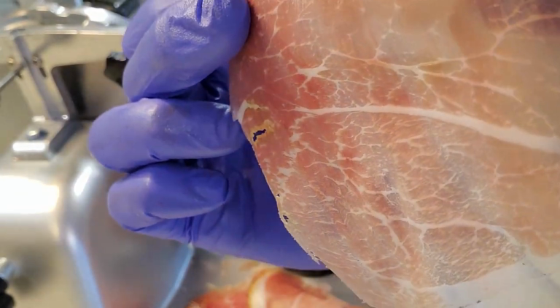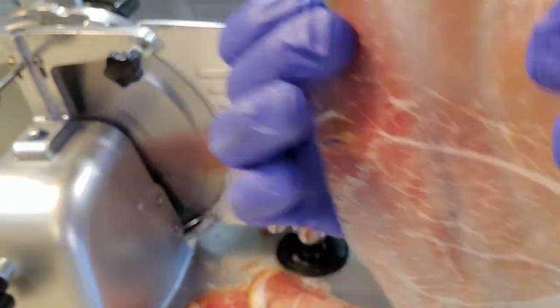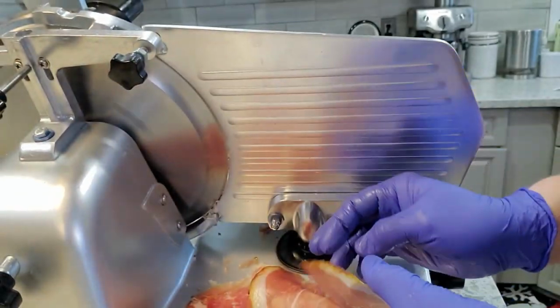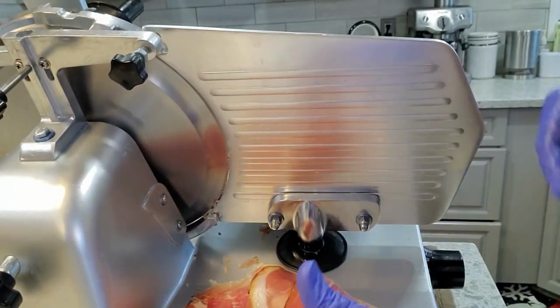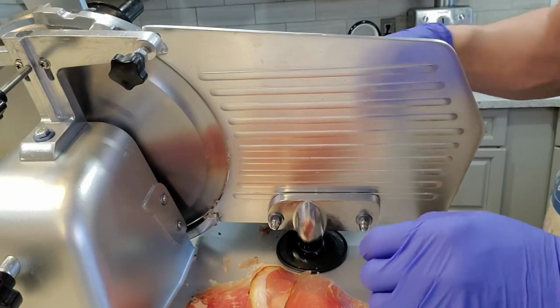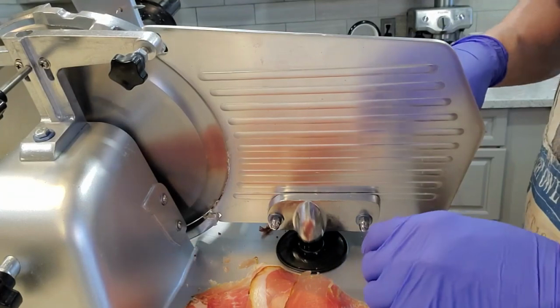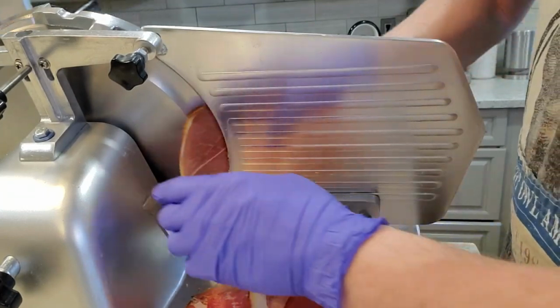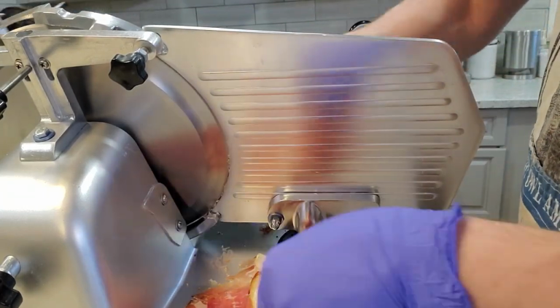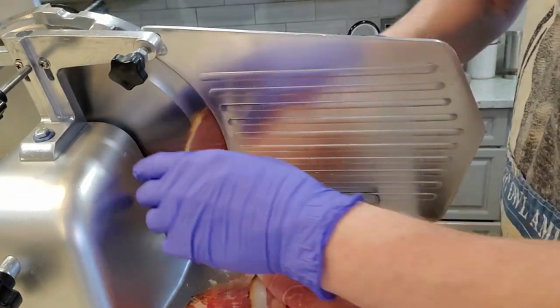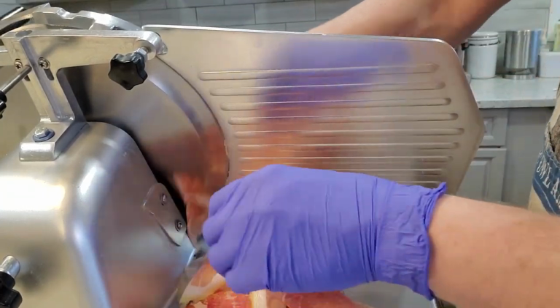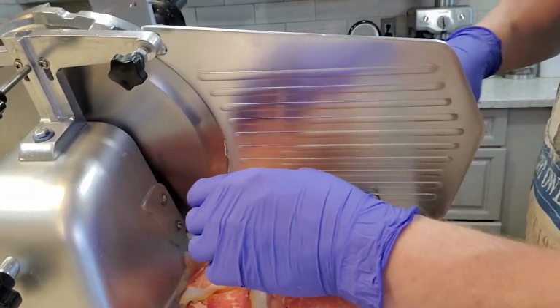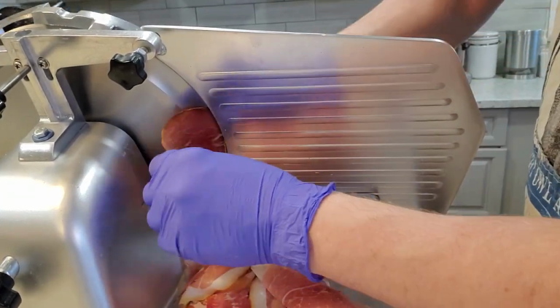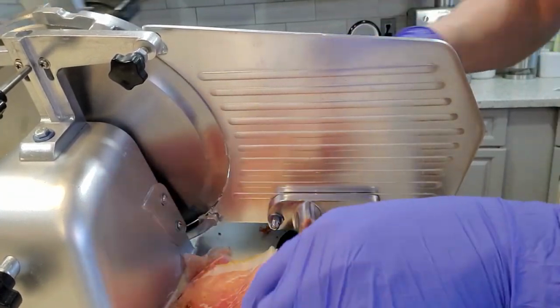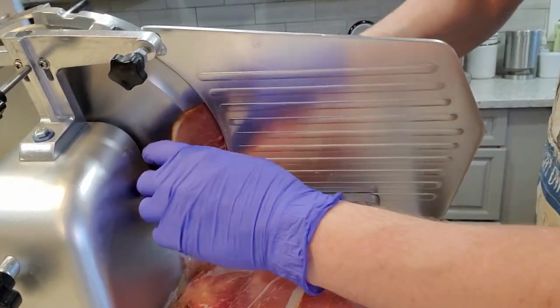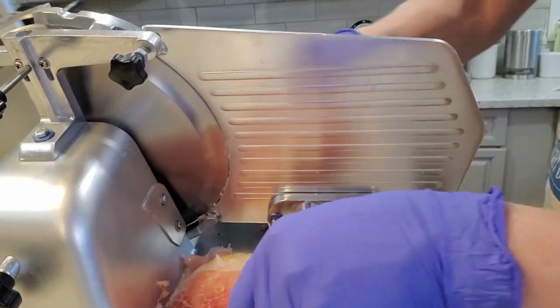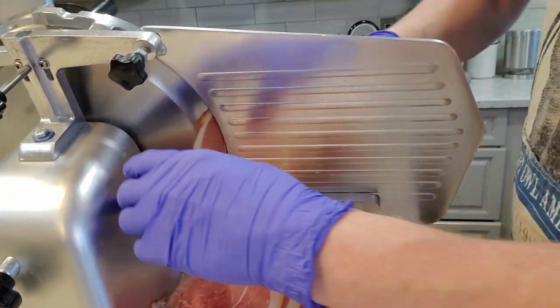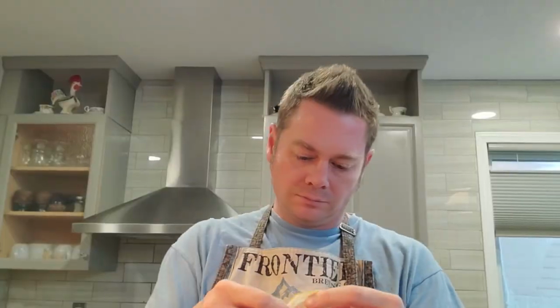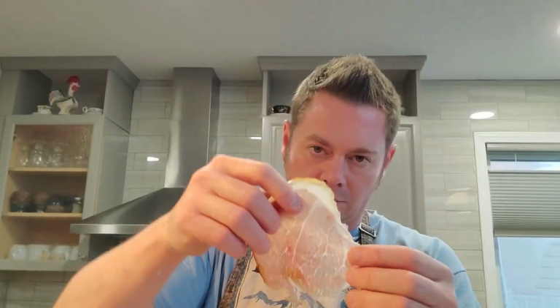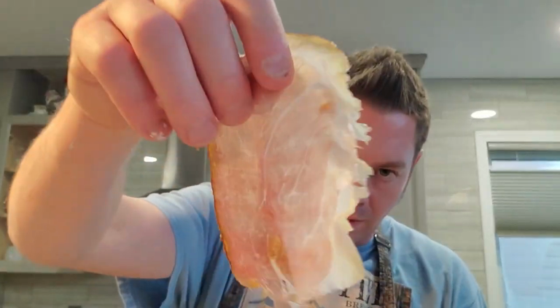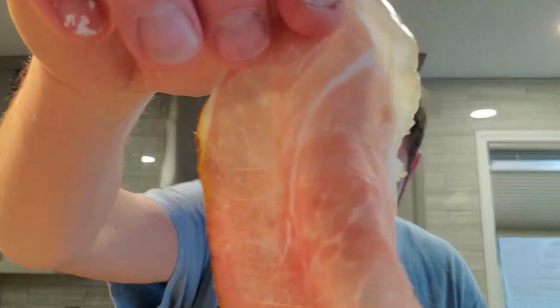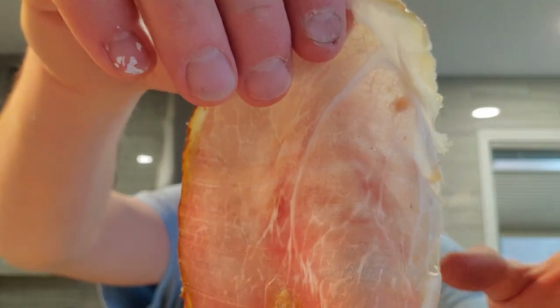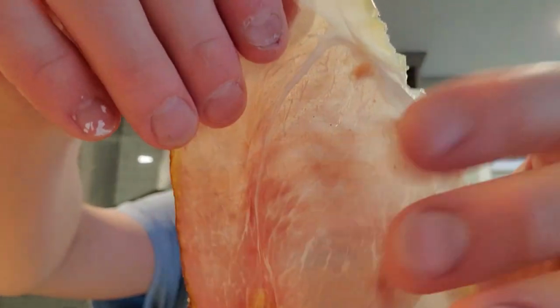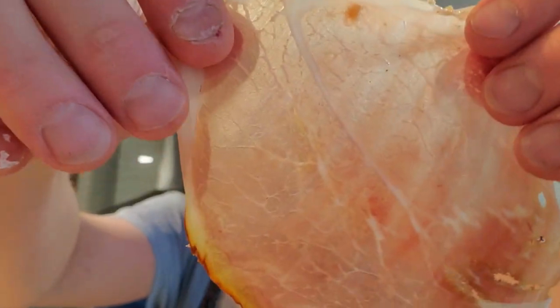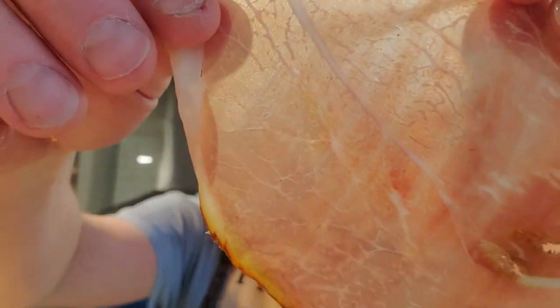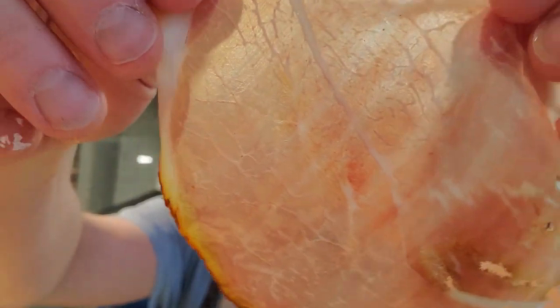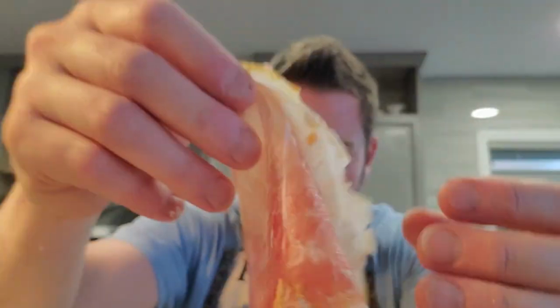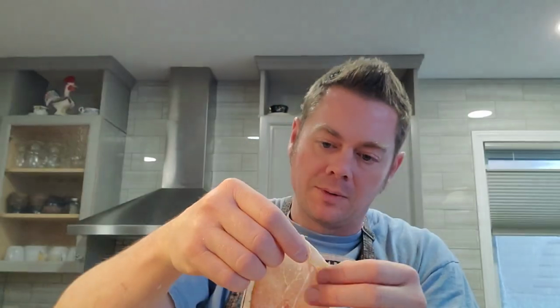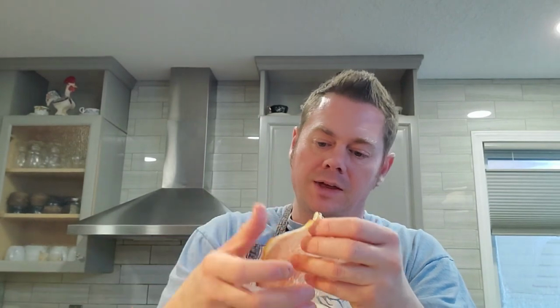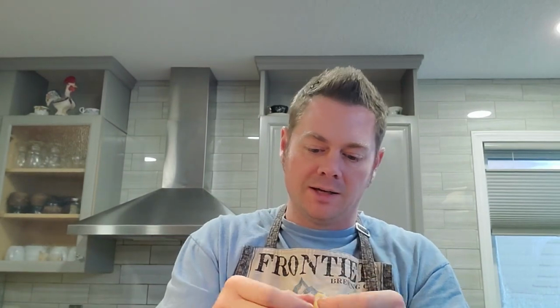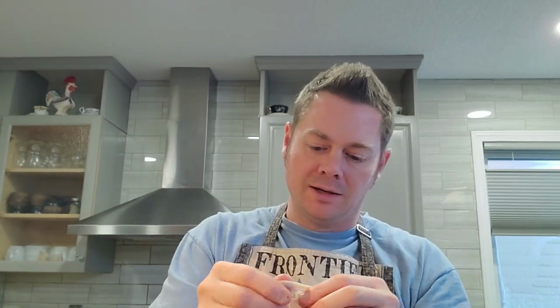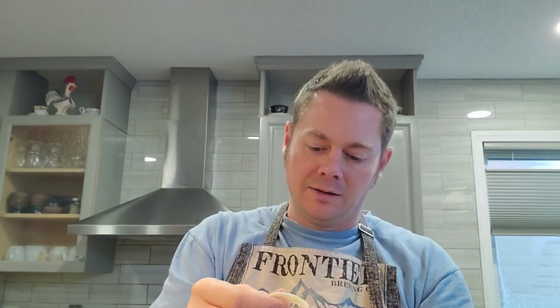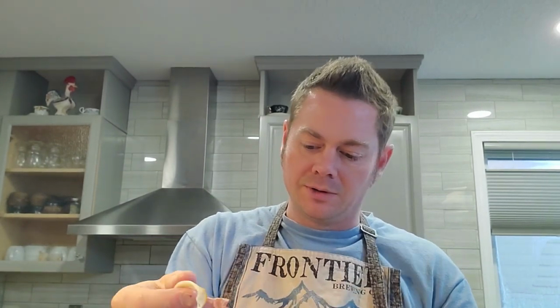Look at these slices. Check out that super, super beautiful thin slice of this presunto.